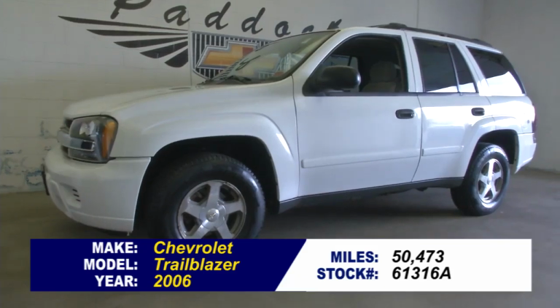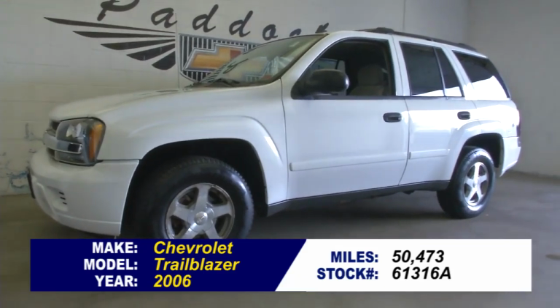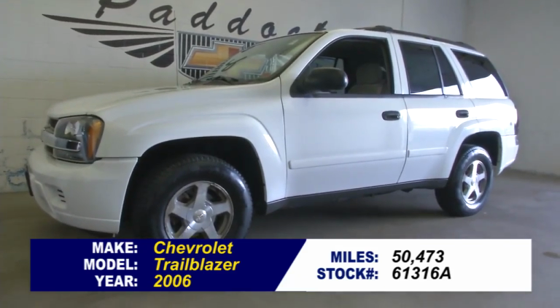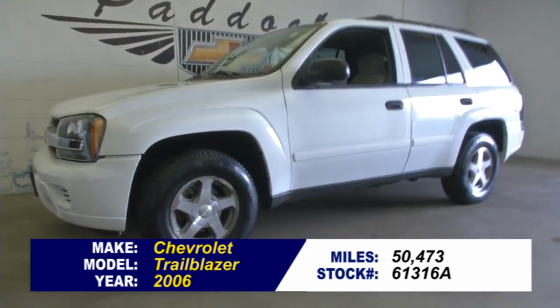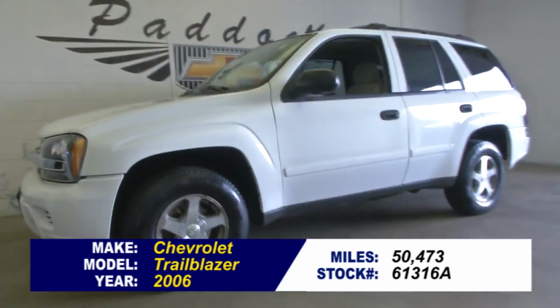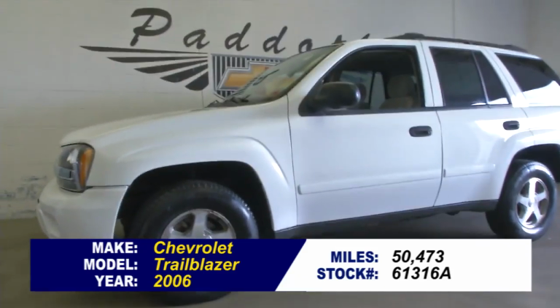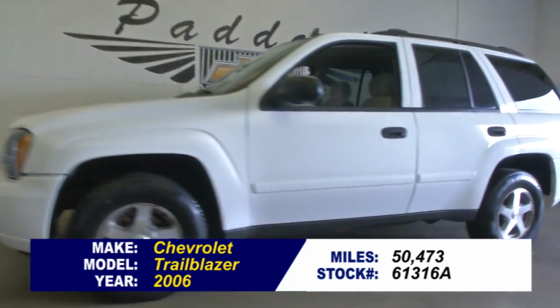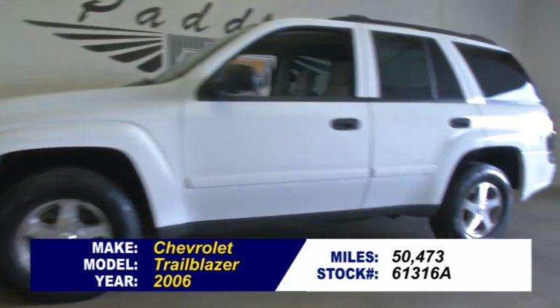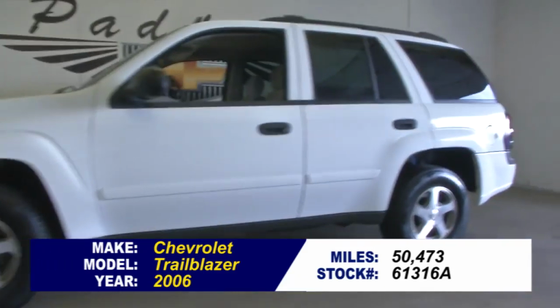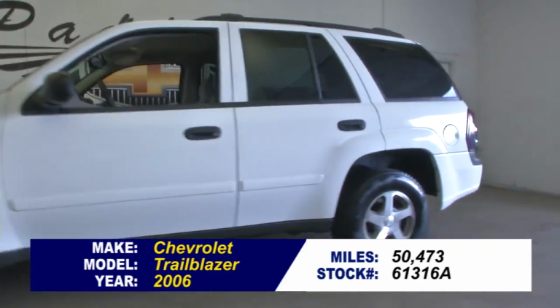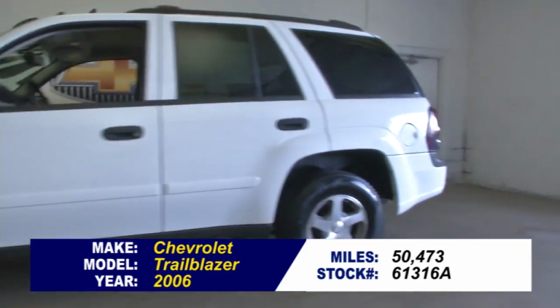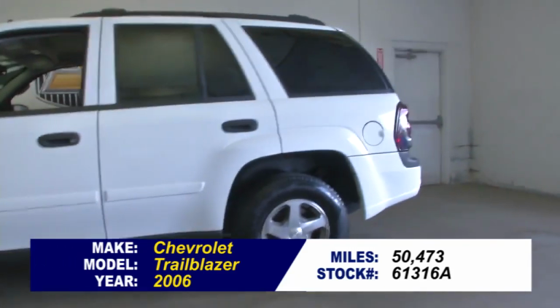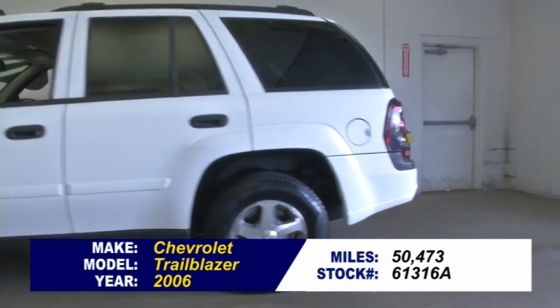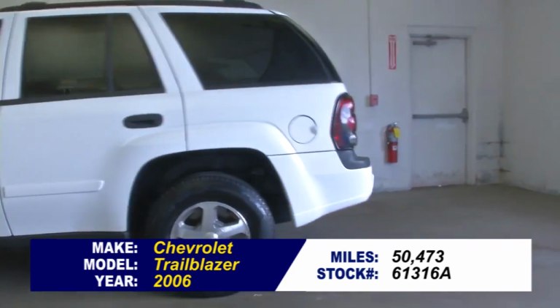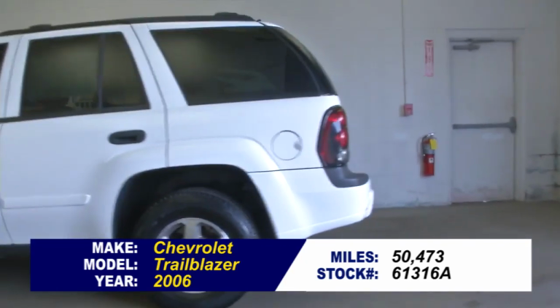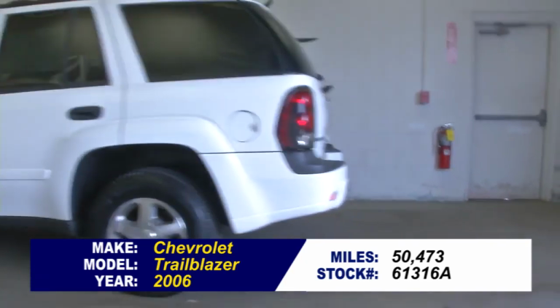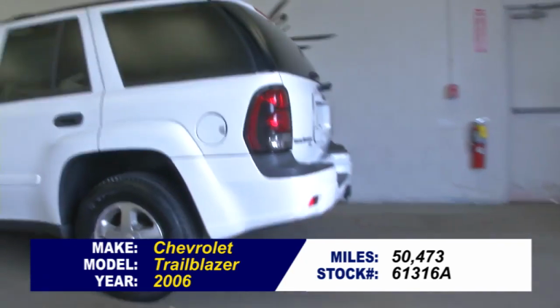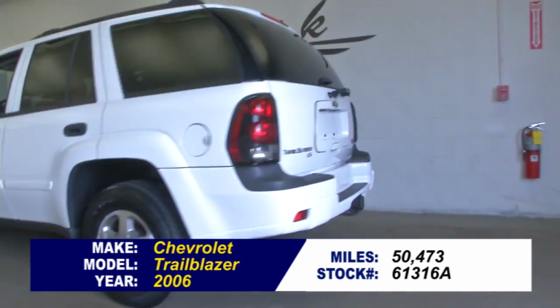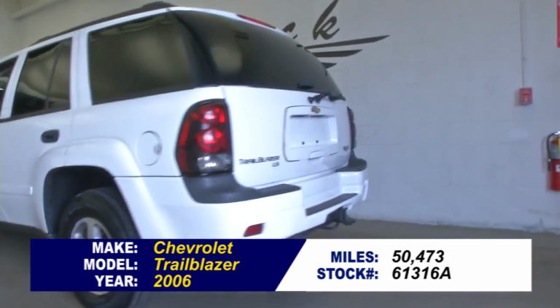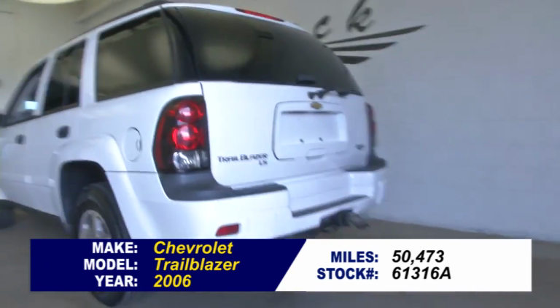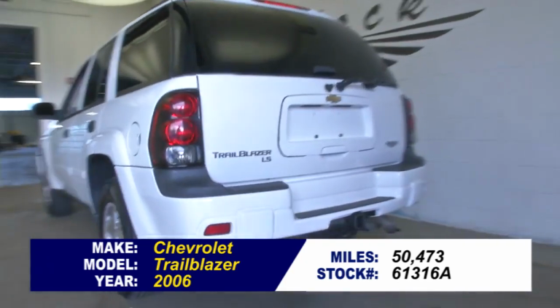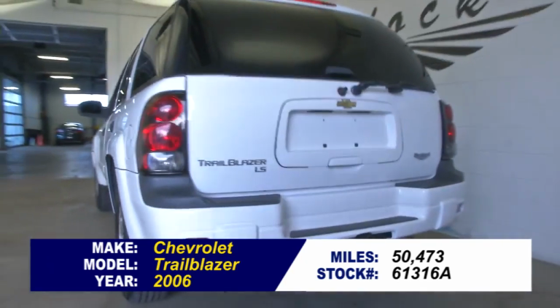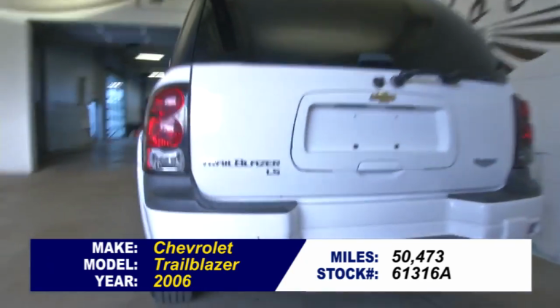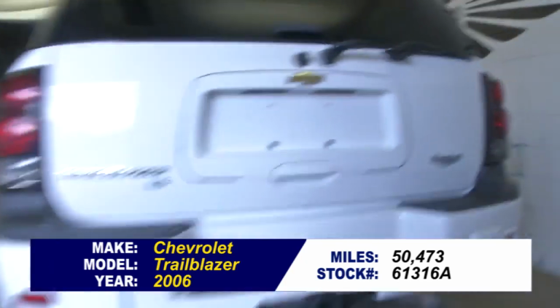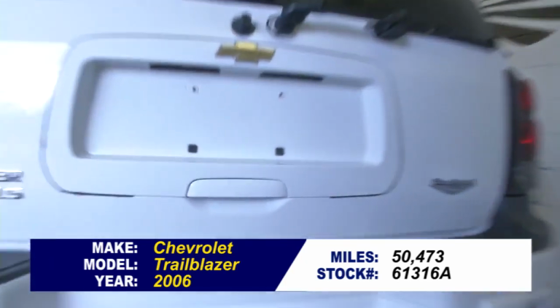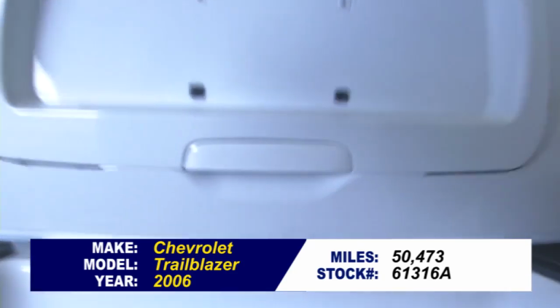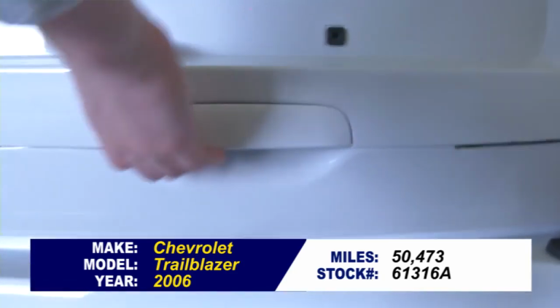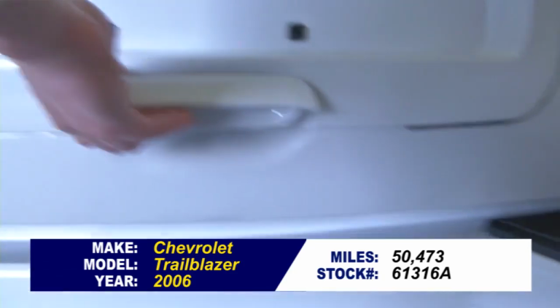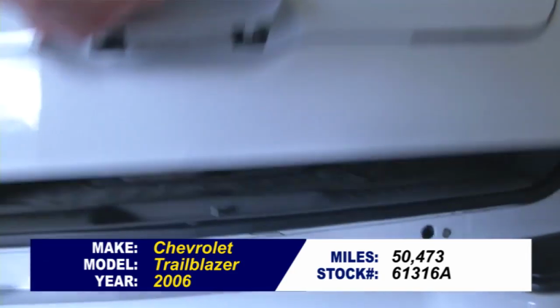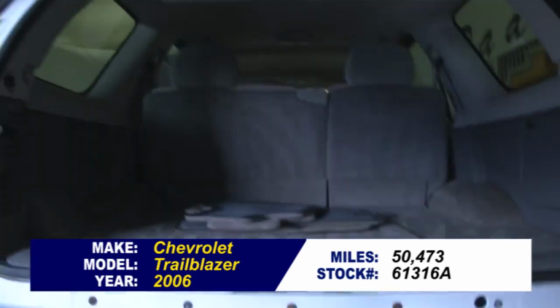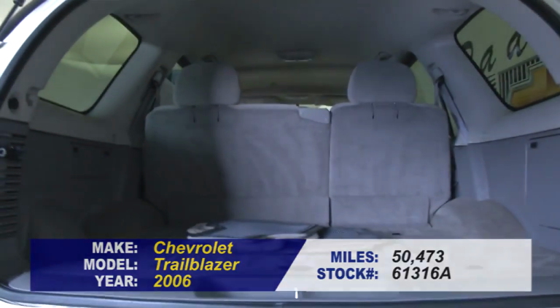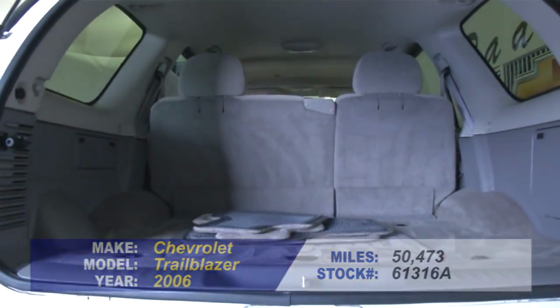Stock number 61316A. Now you don't see a lot of these — a 2006 Trailblazer with only 50,000 miles on it. Let's take a look and see the condition of this vehicle.